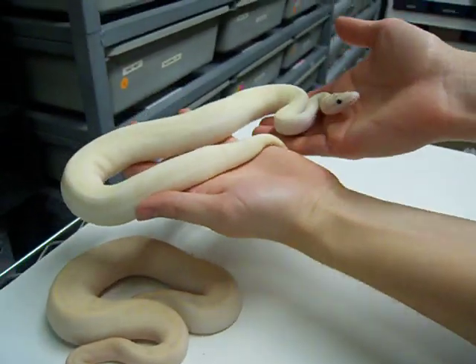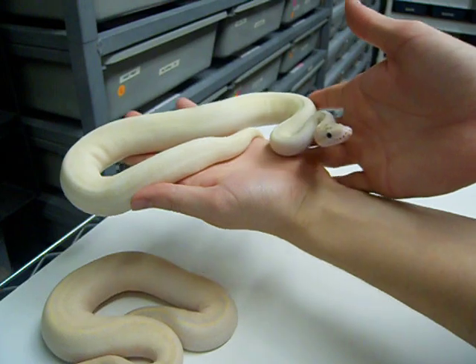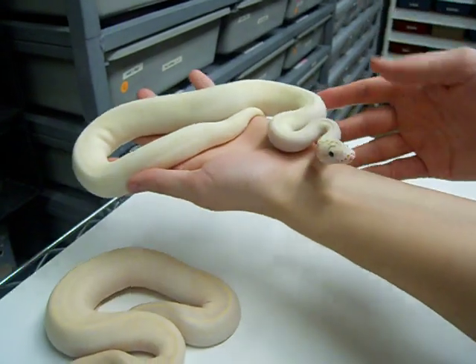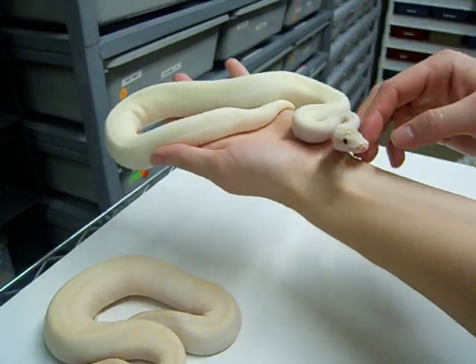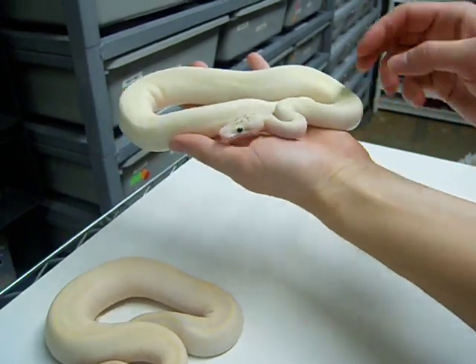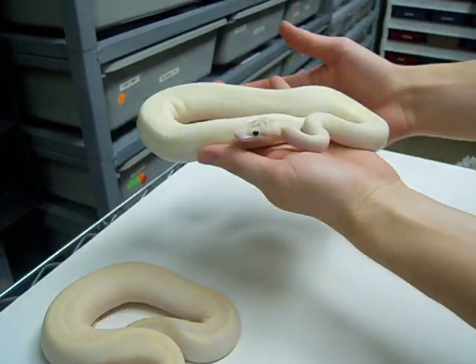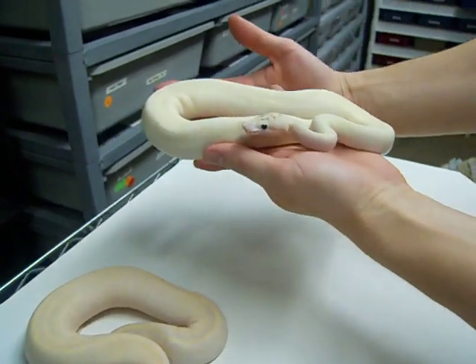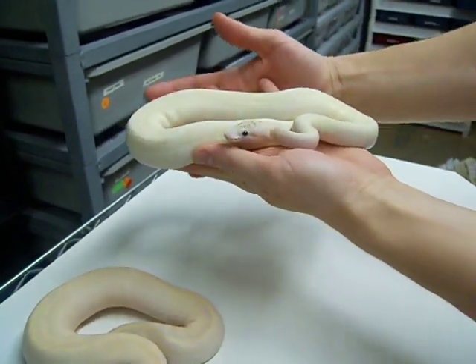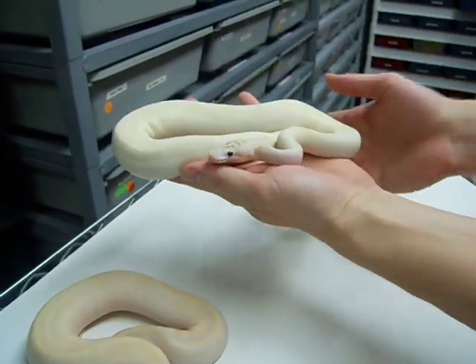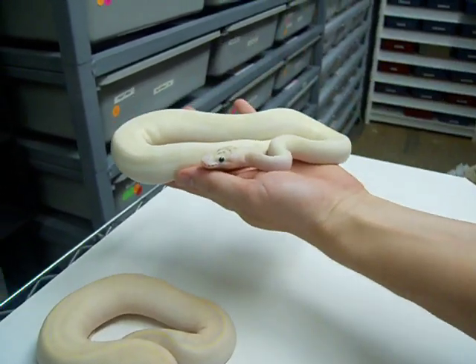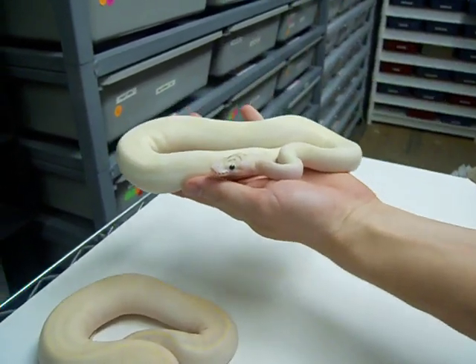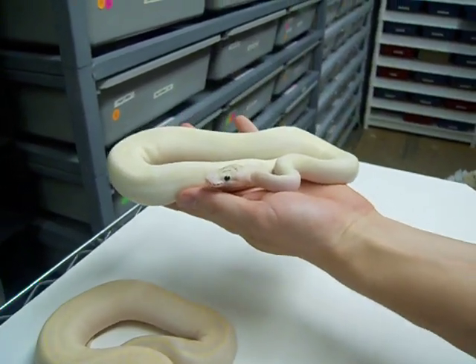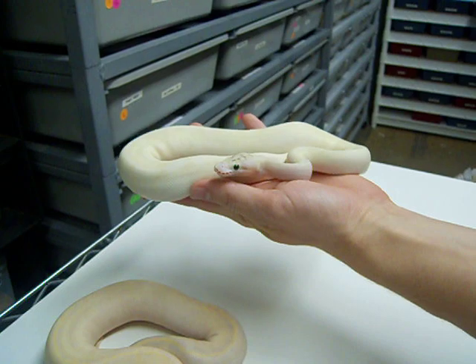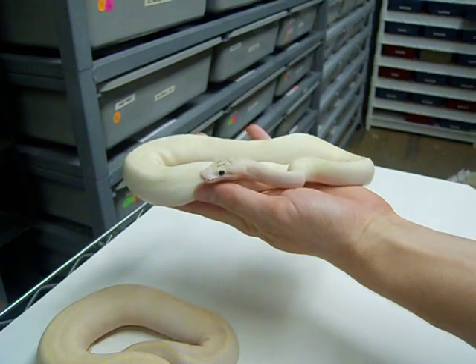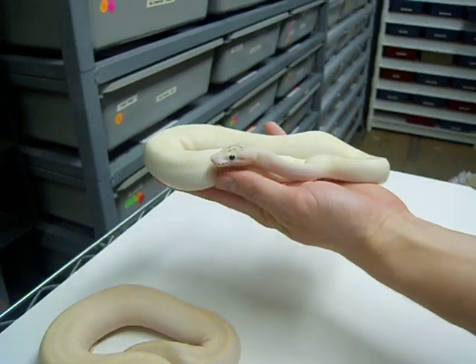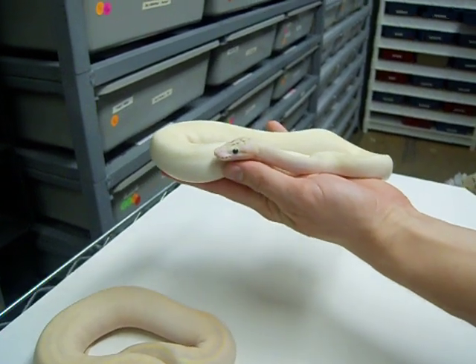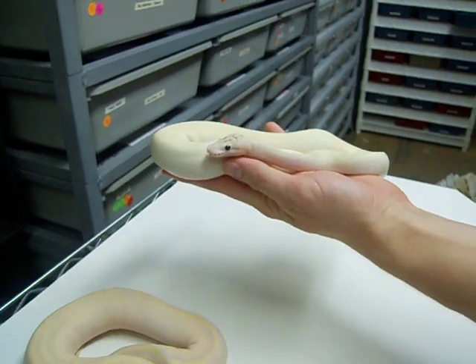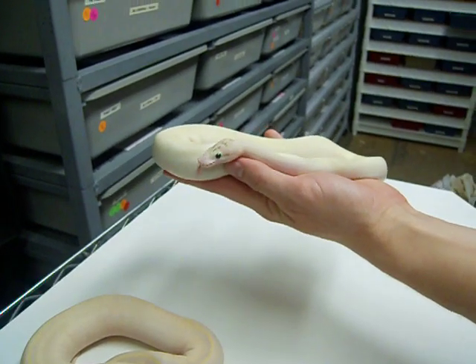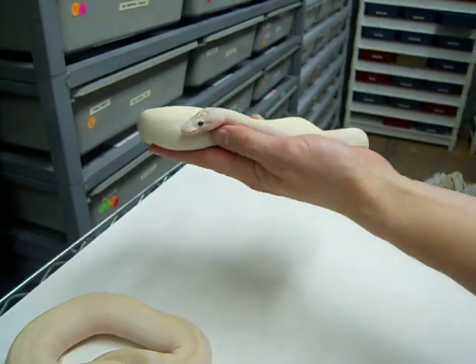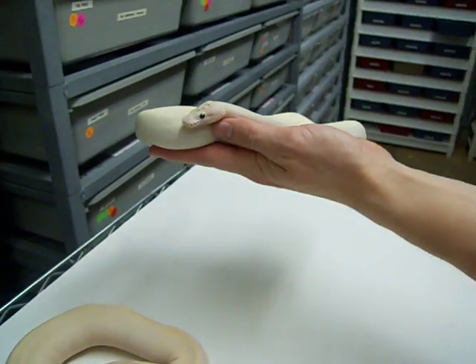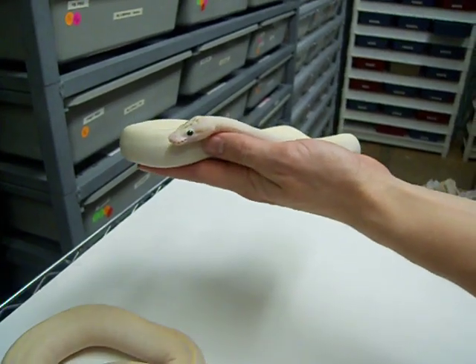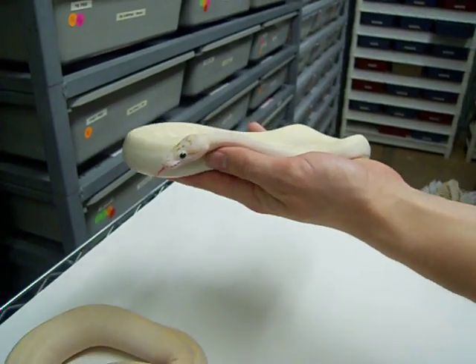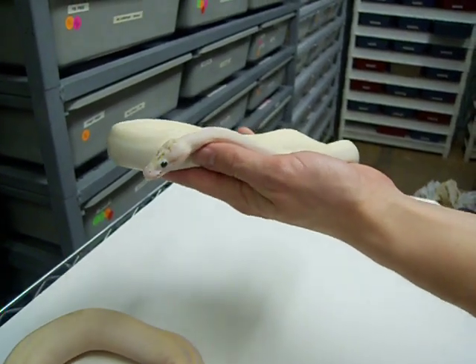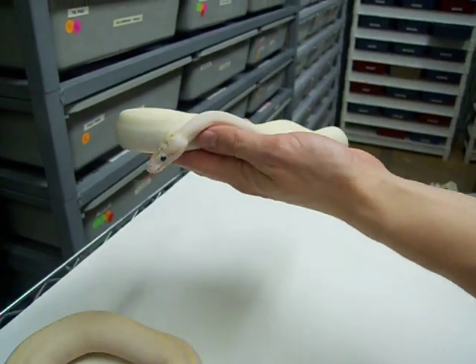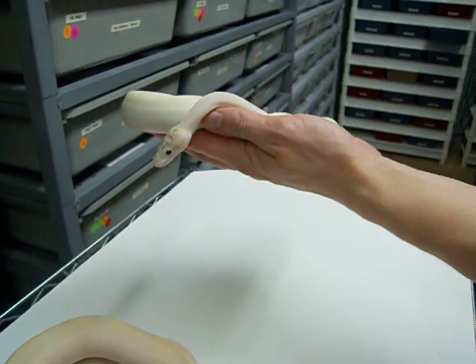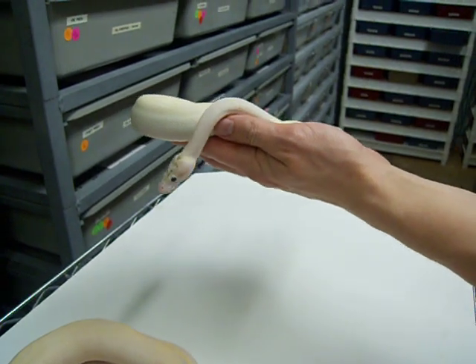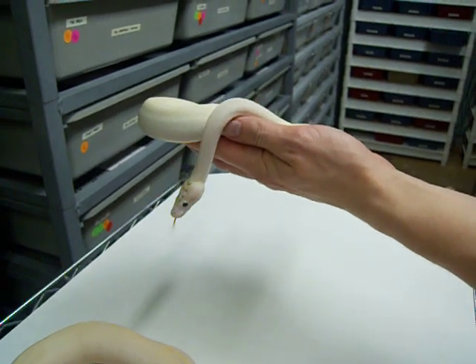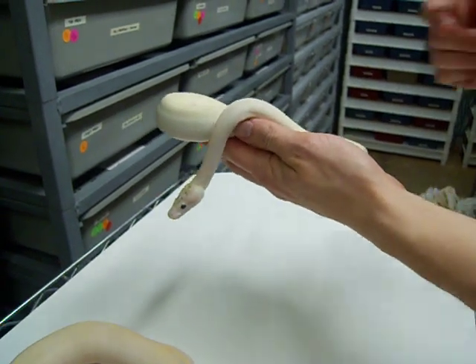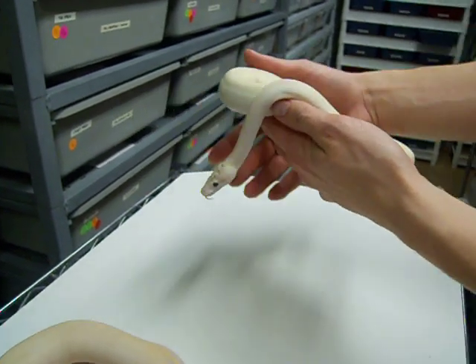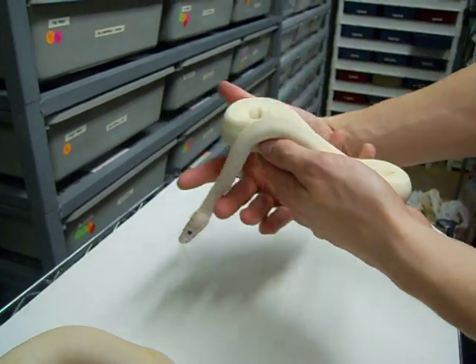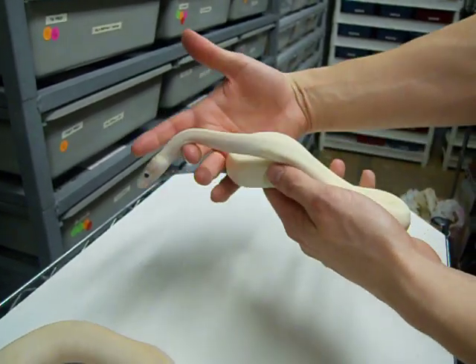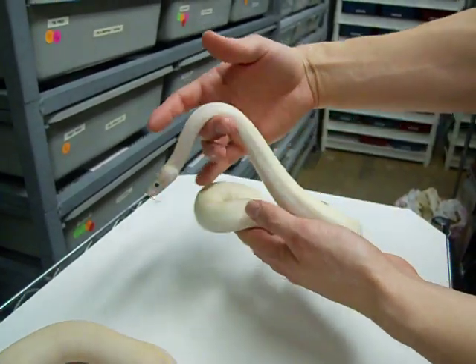And to my knowledge, this is the first one in the world. It was produced by Colin Weaver, and I'm very pleased to have her in my collection. I bought her in a joint project with Dave Brucian of bloodballreptiles.com, and he's an excellent guy — I definitely suggest you check out his site.